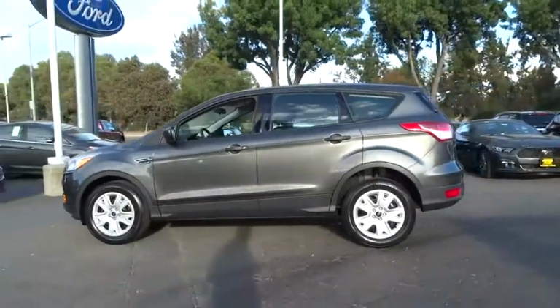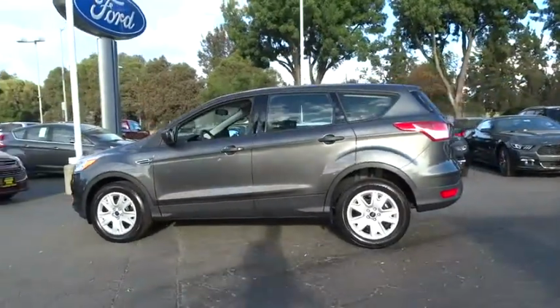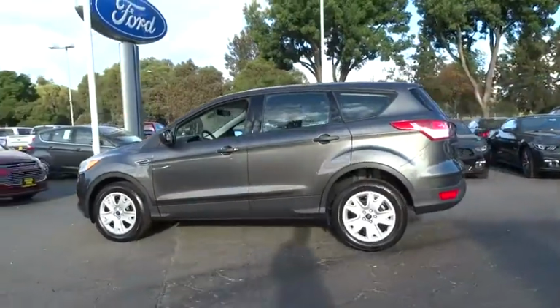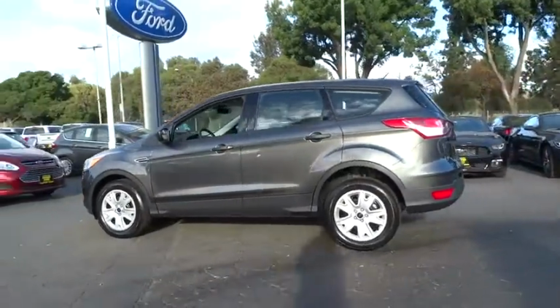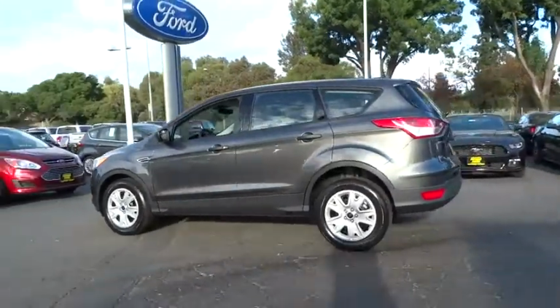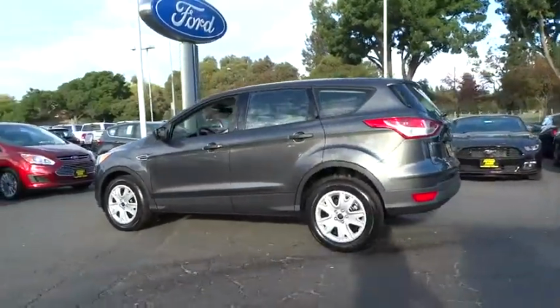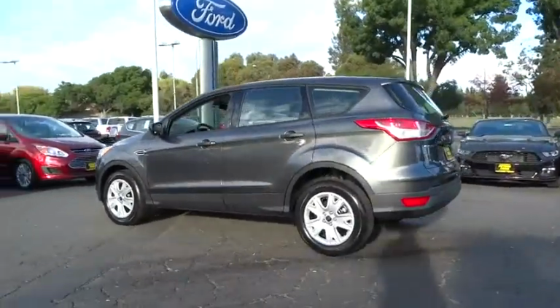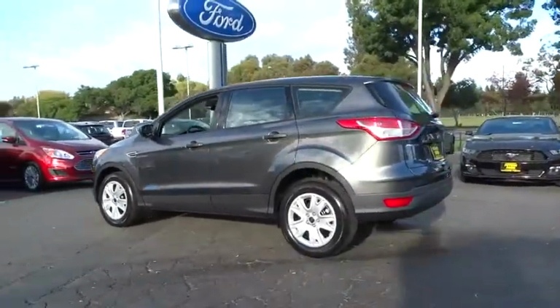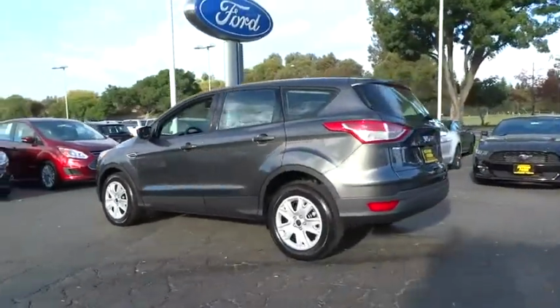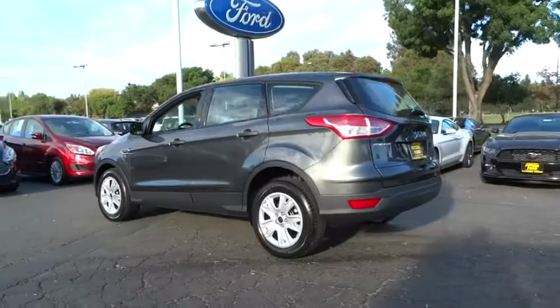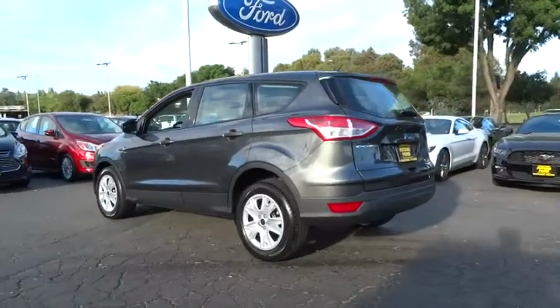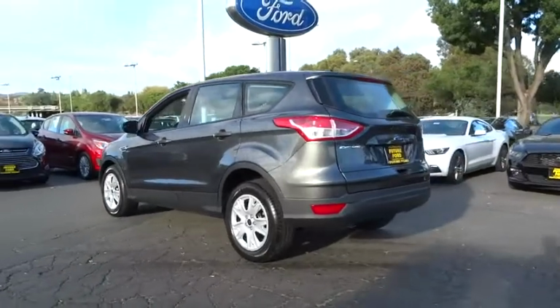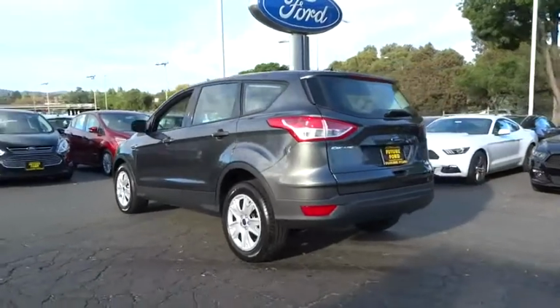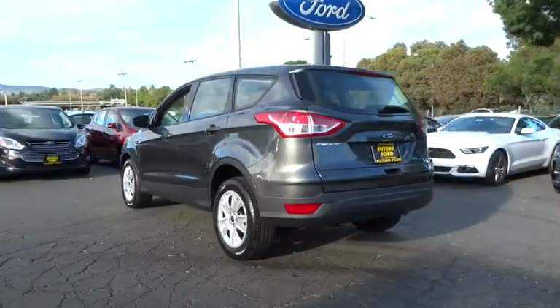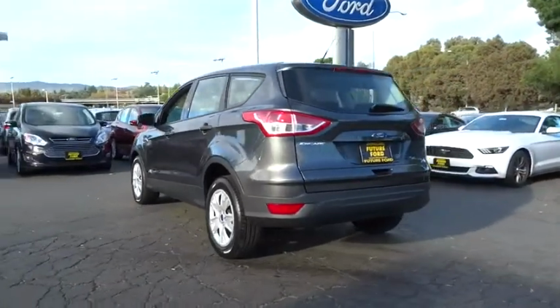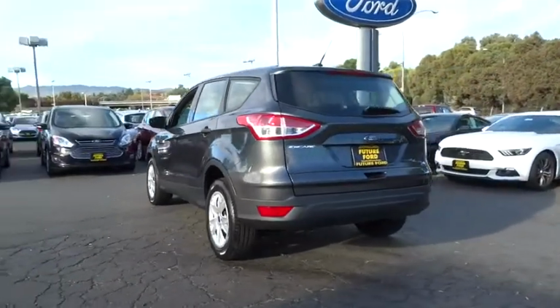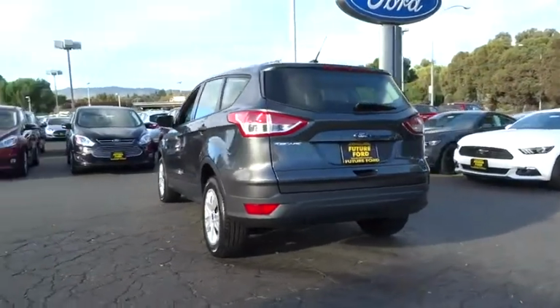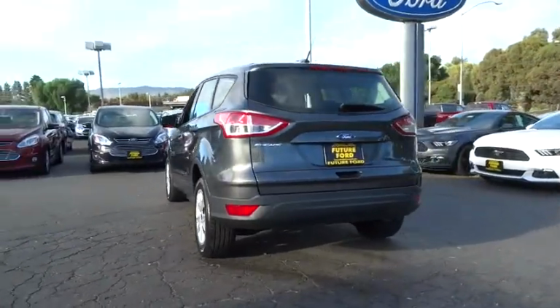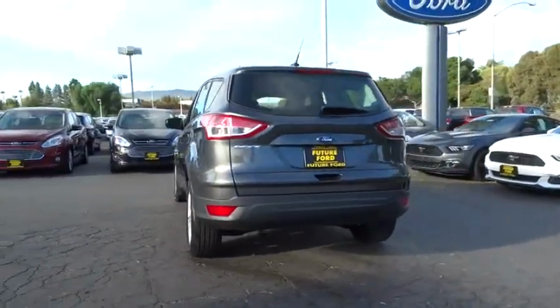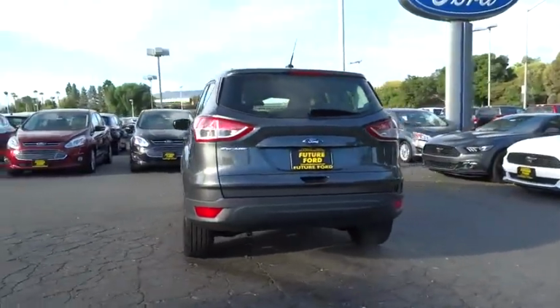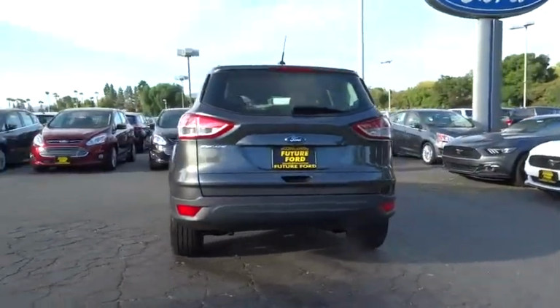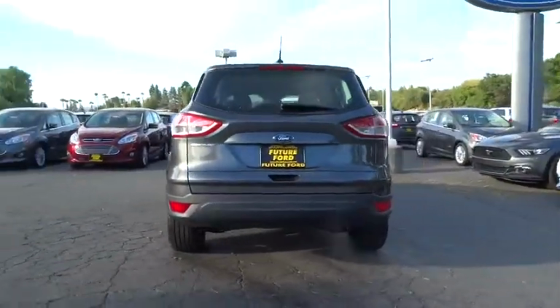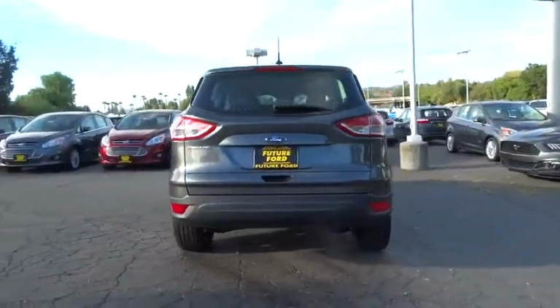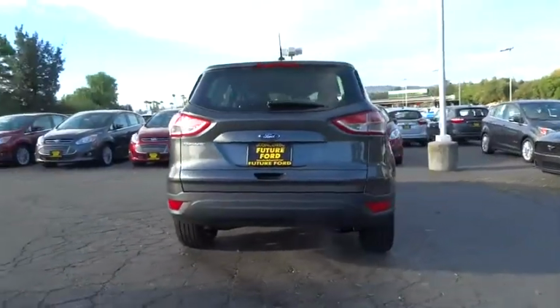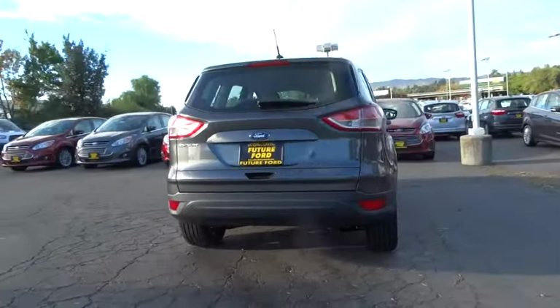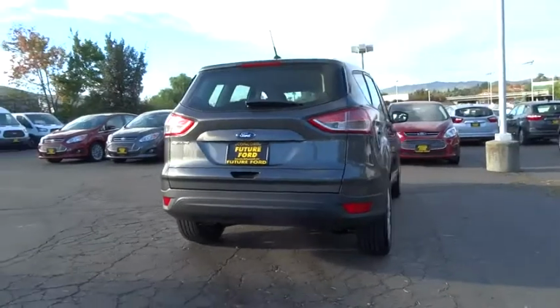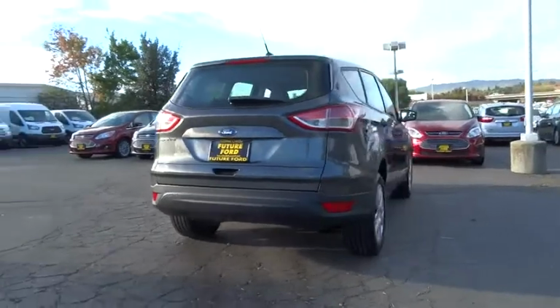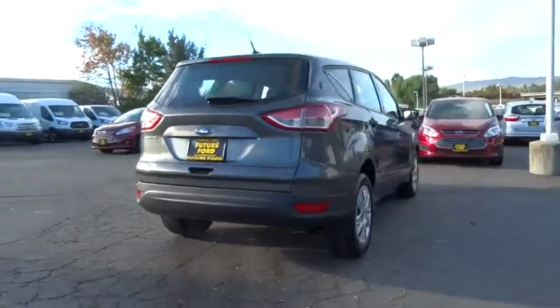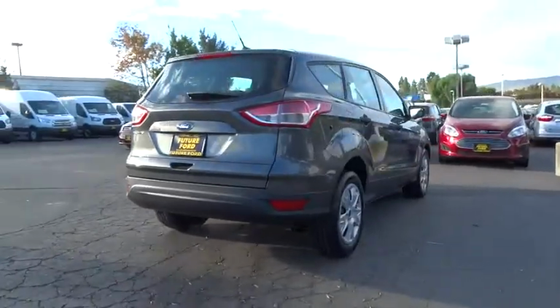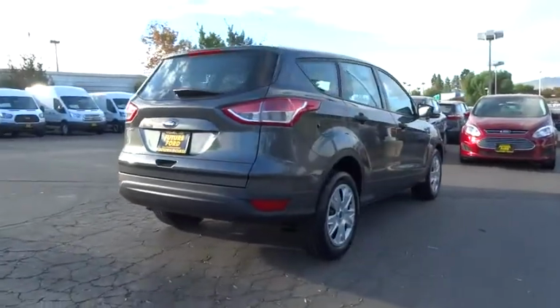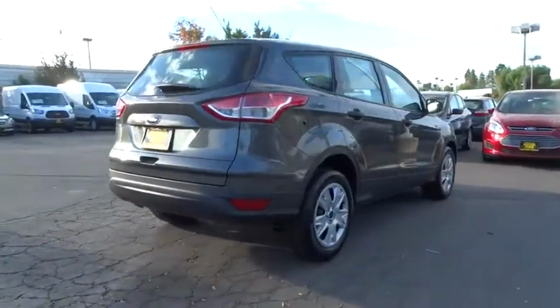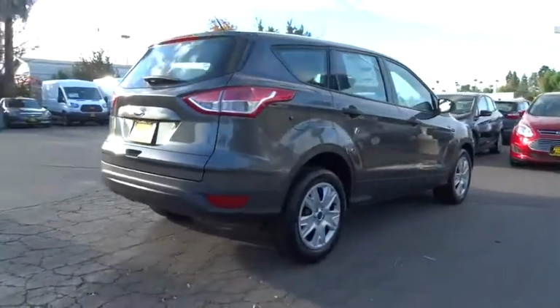Here are some of this vehicle's great options: backup camera, low tire pressure warning. This beauty is sure to make you the talk of the neighborhood. So call or drop in for a test drive today.